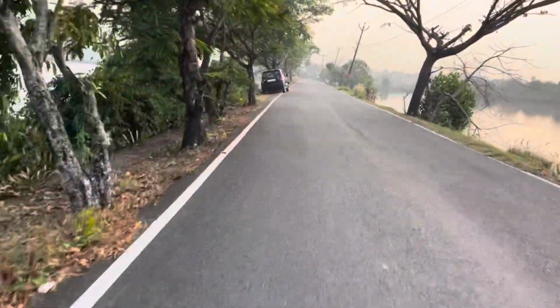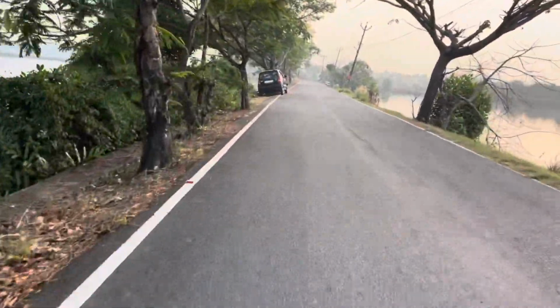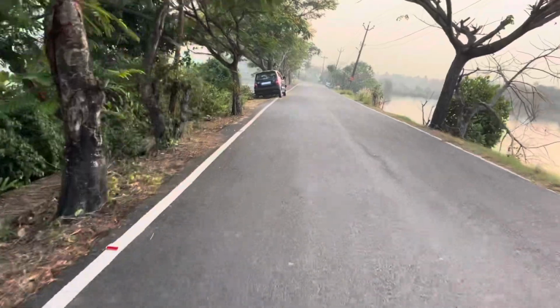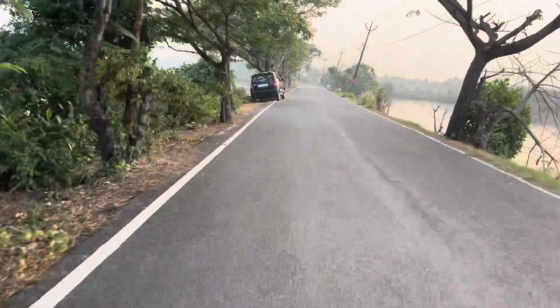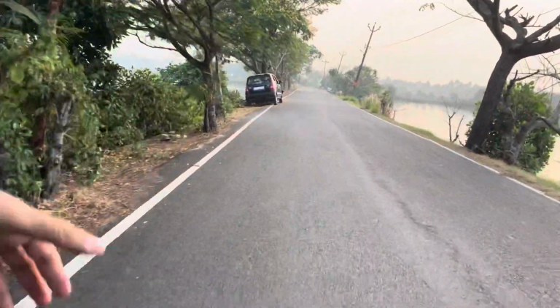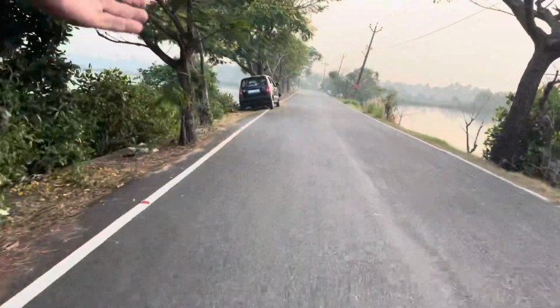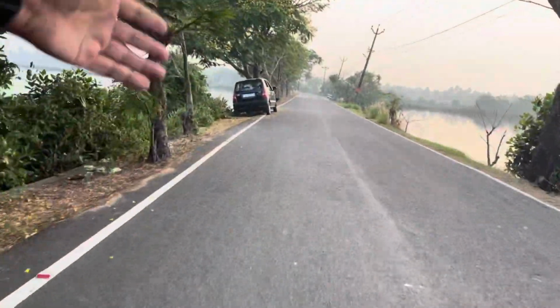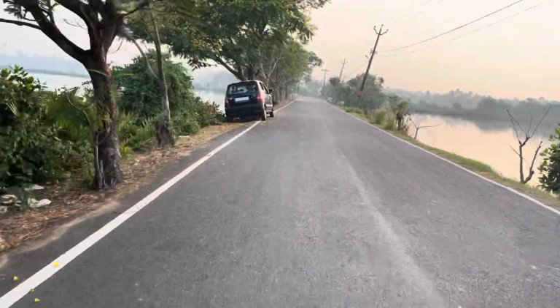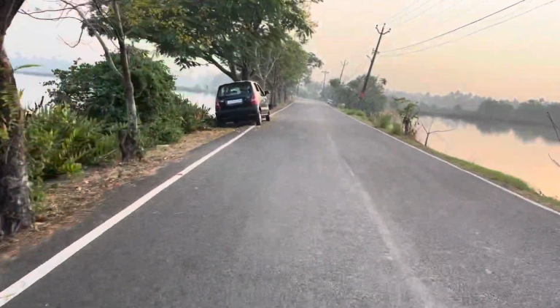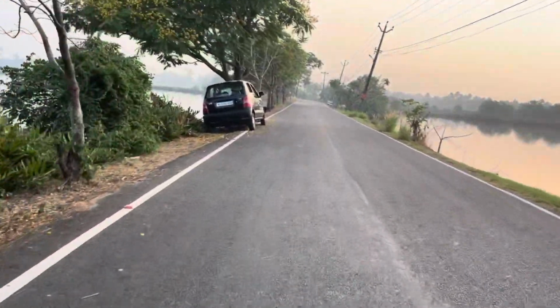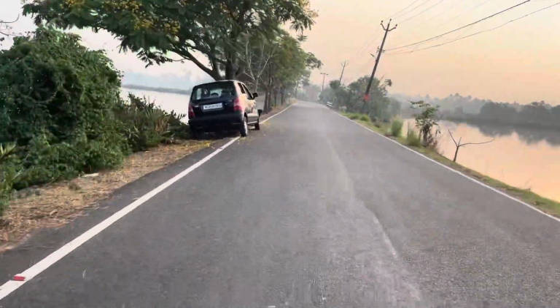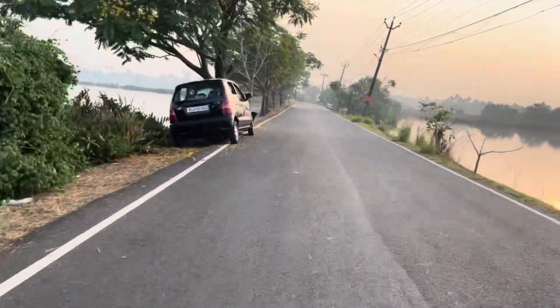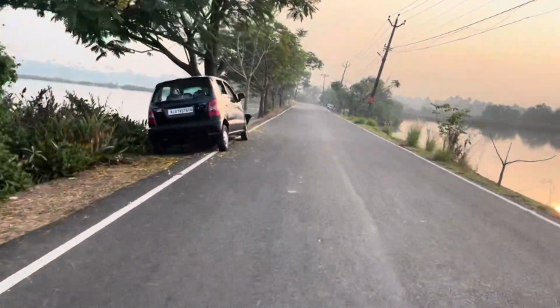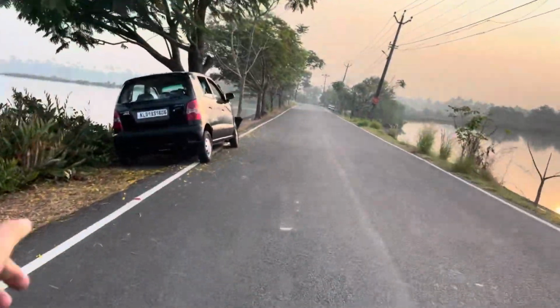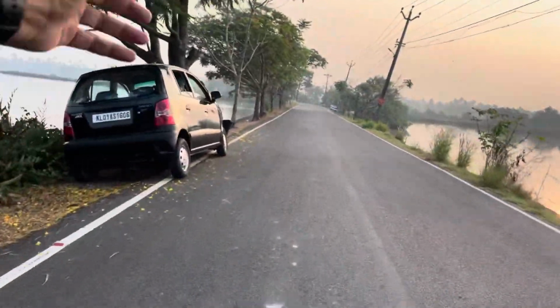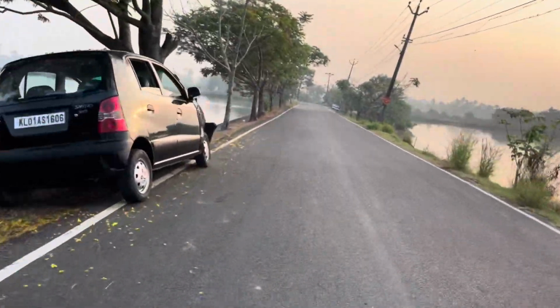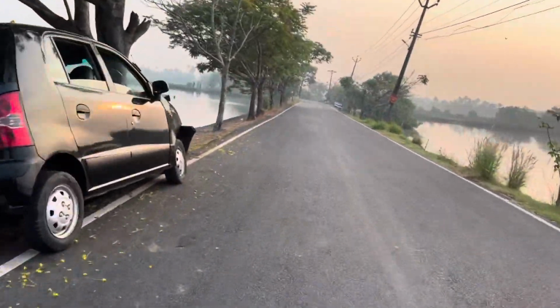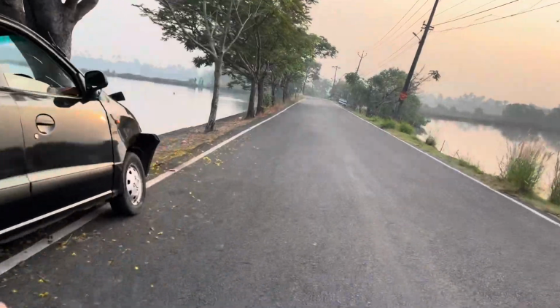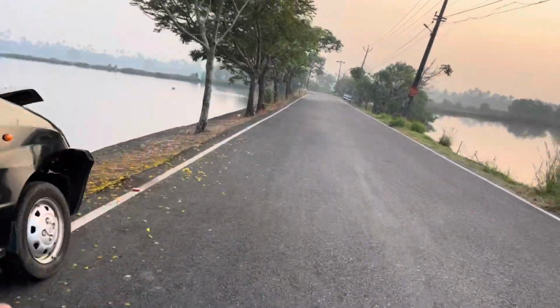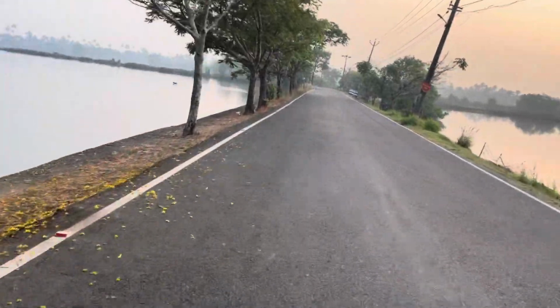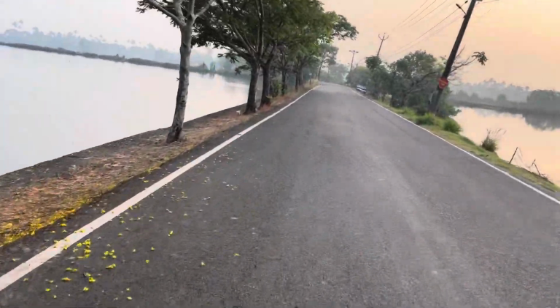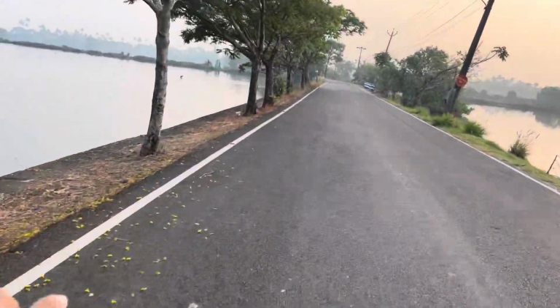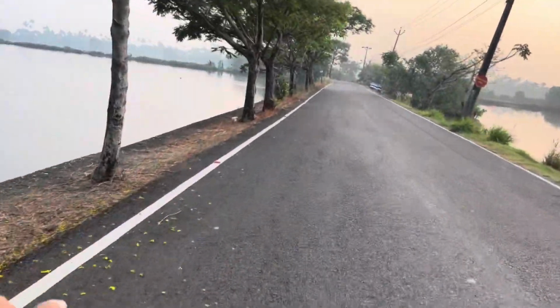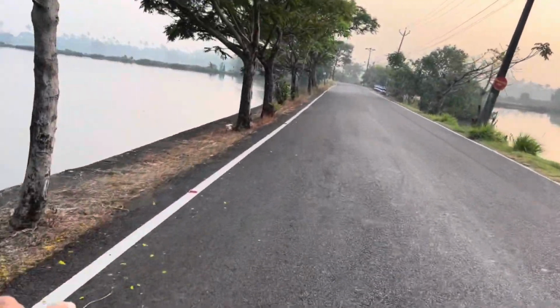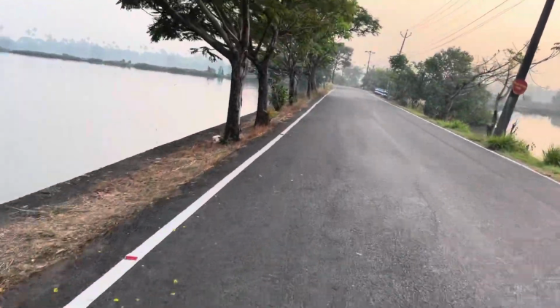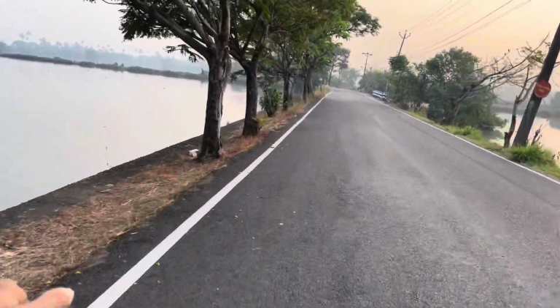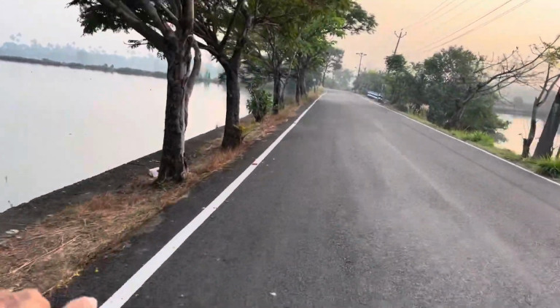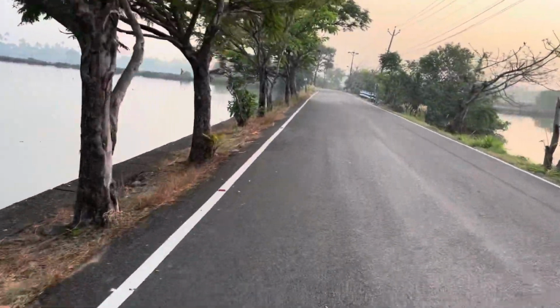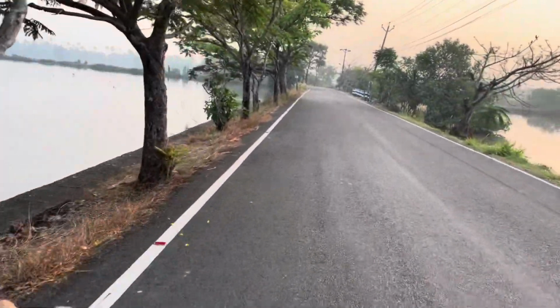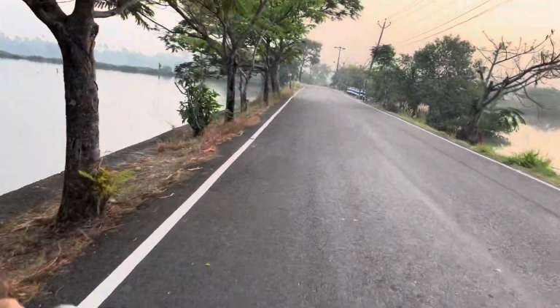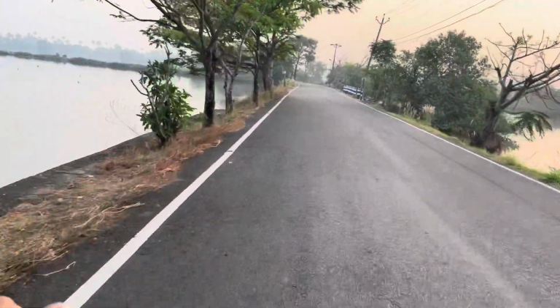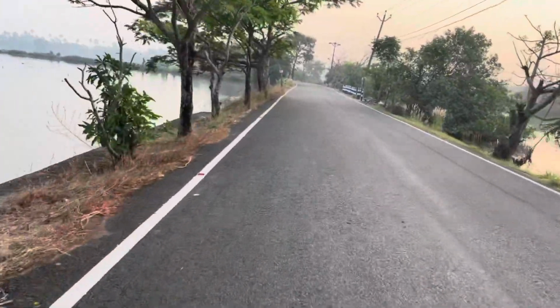So here we have an accident. The car banged onto the tree straight away. So drive carefully, don't overspeed here.